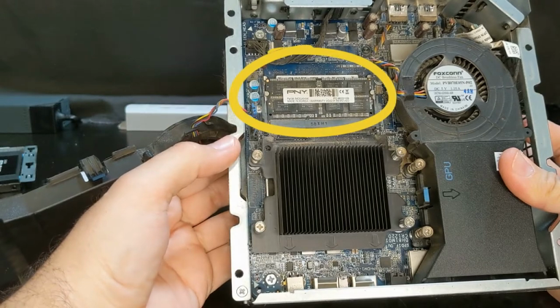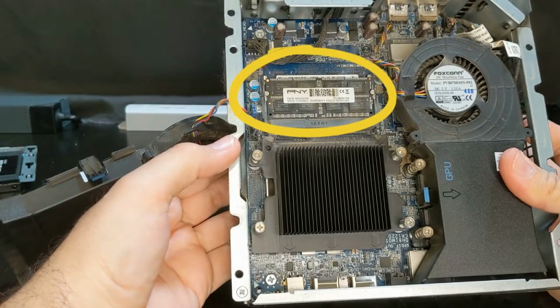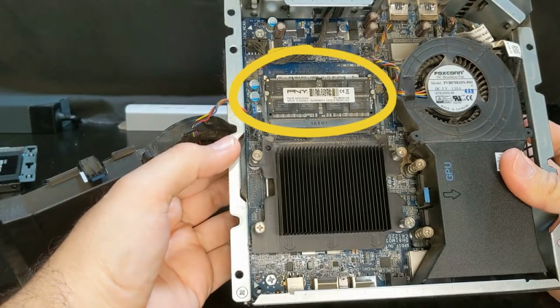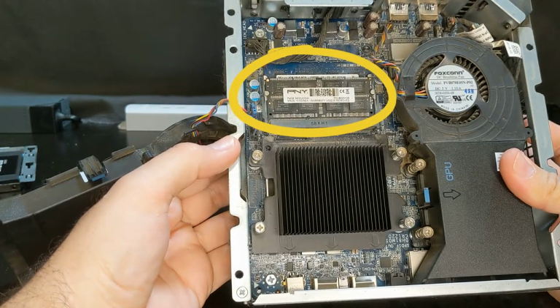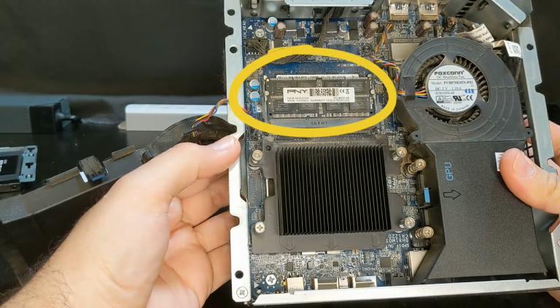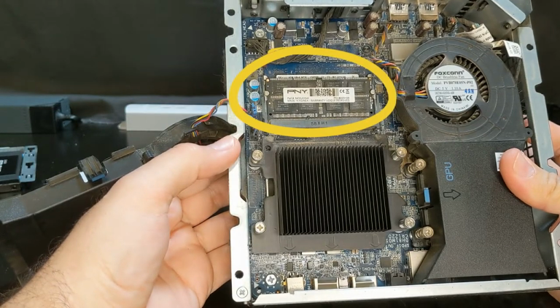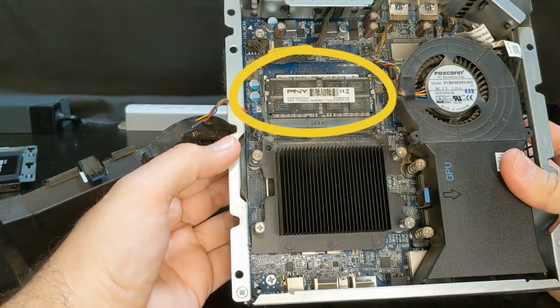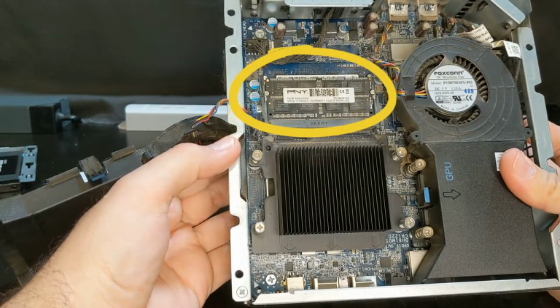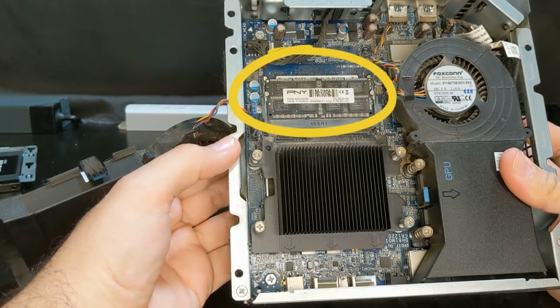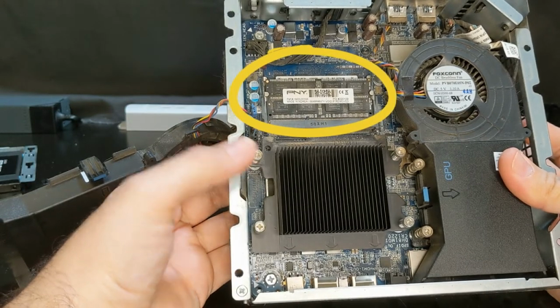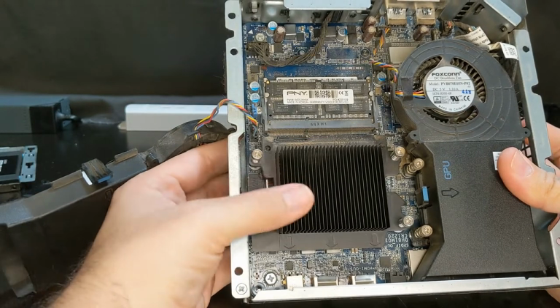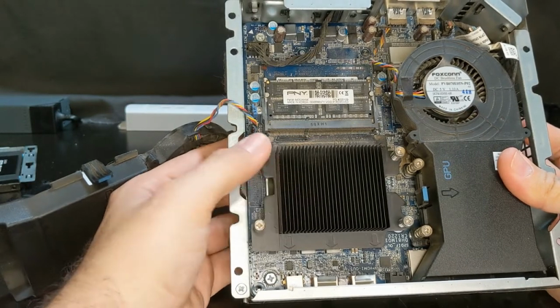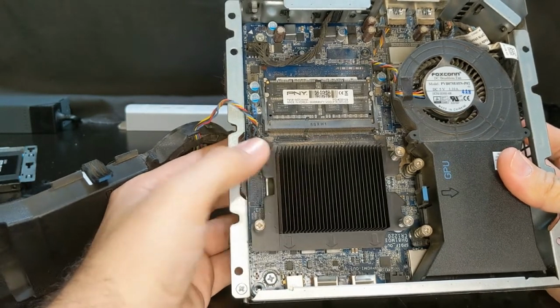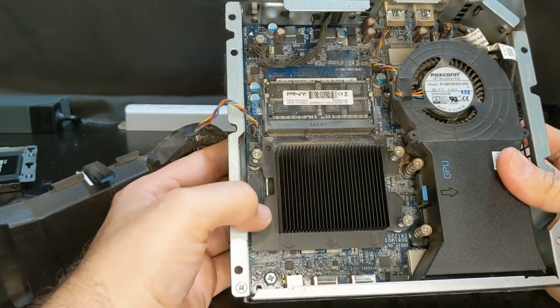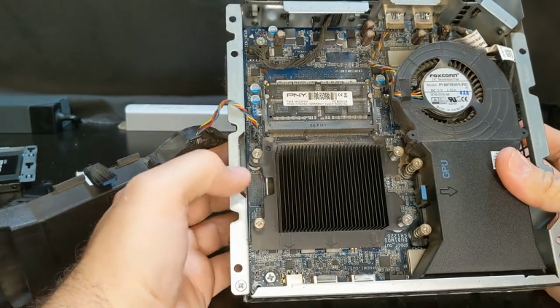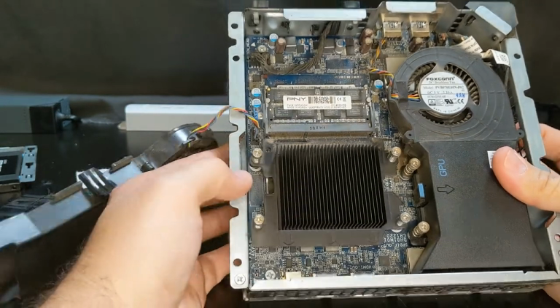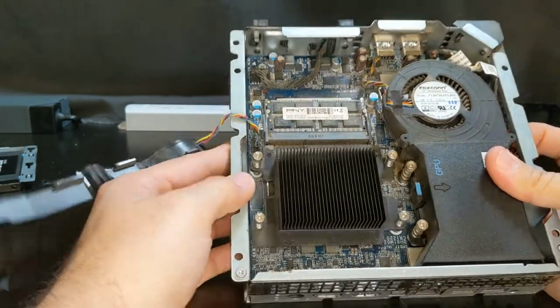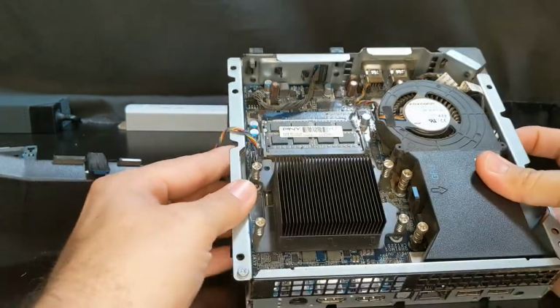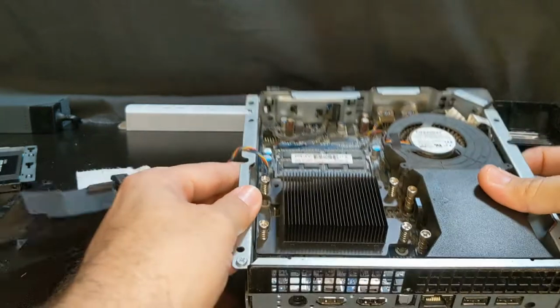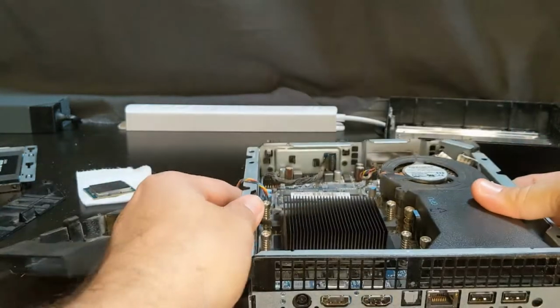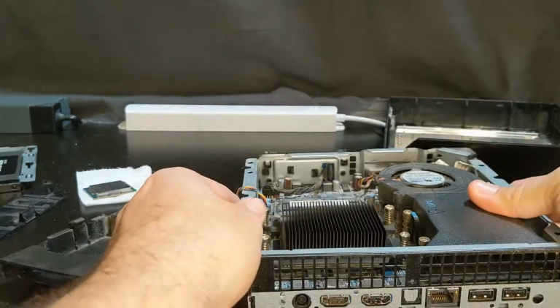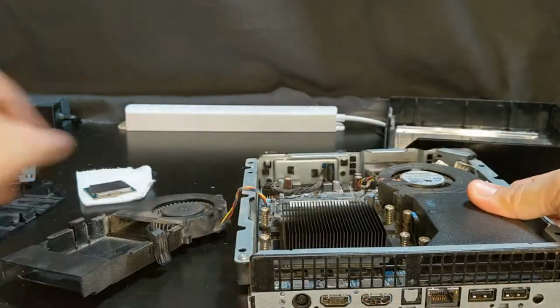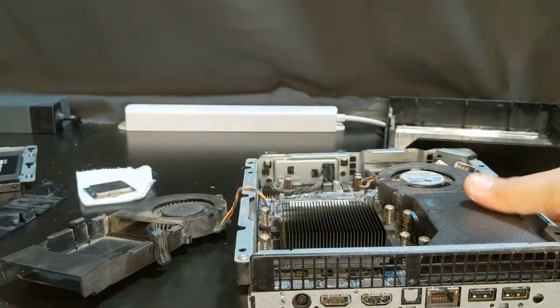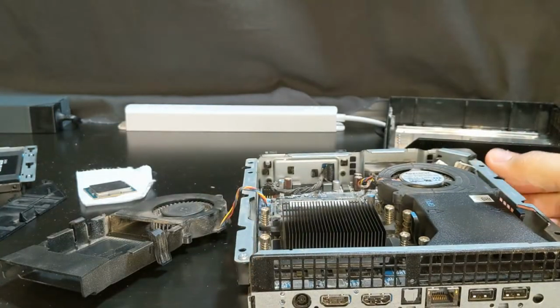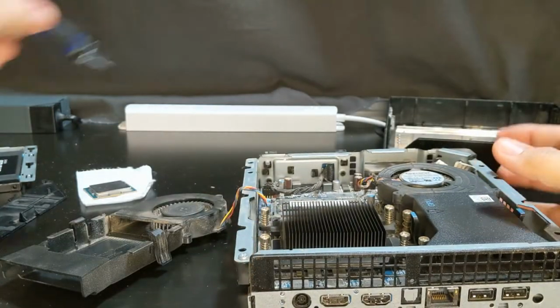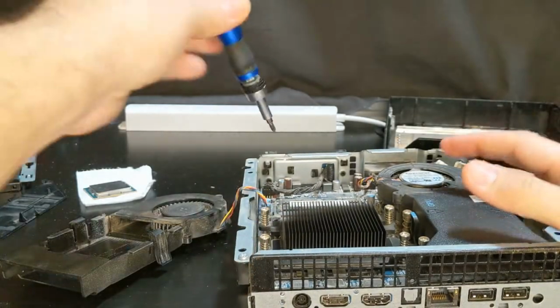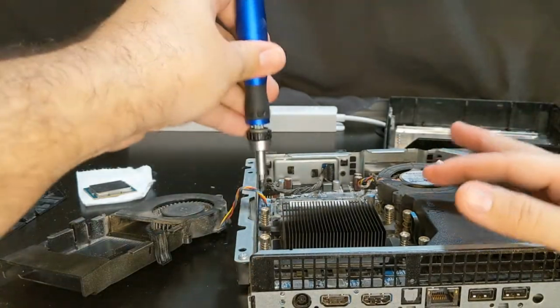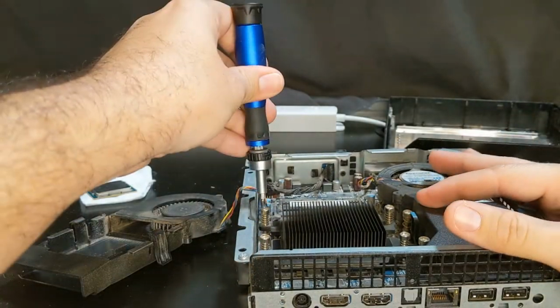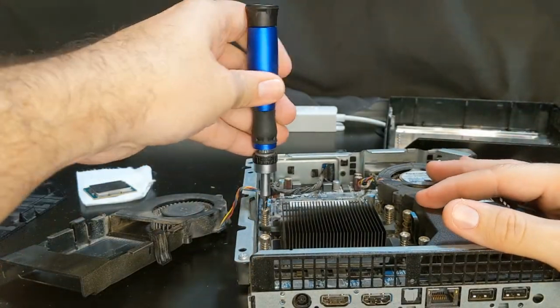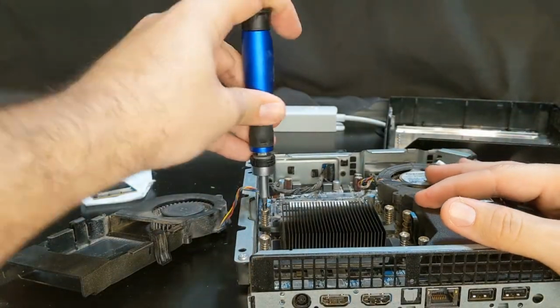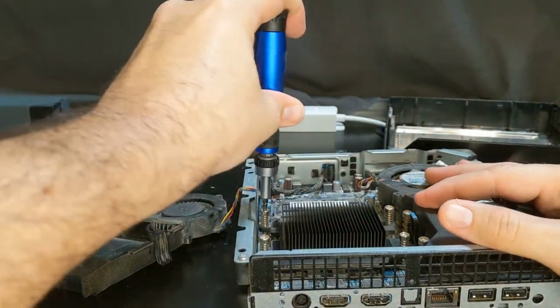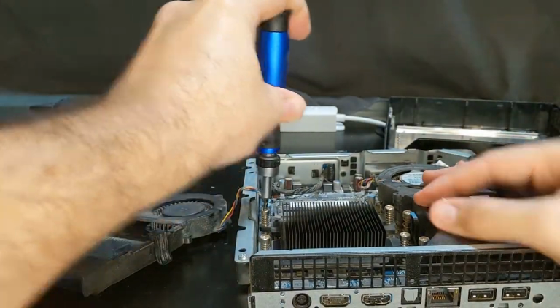You can see here's where our memory is located right there. So if you need to upgrade your memory, this is a good time to do that. And then here are our four screws to take off the heat sink for the CPU.